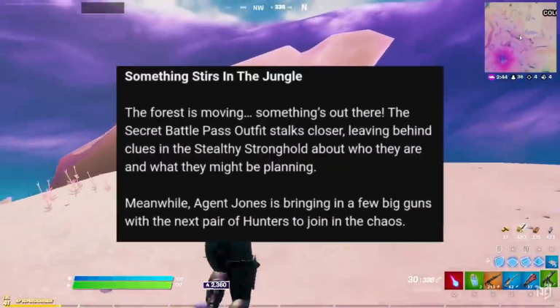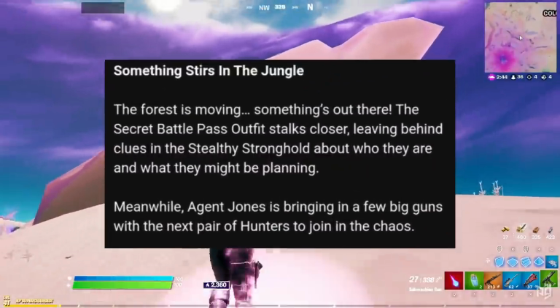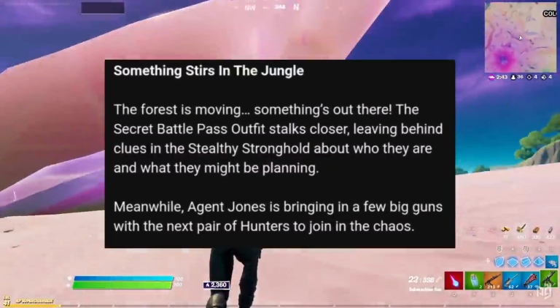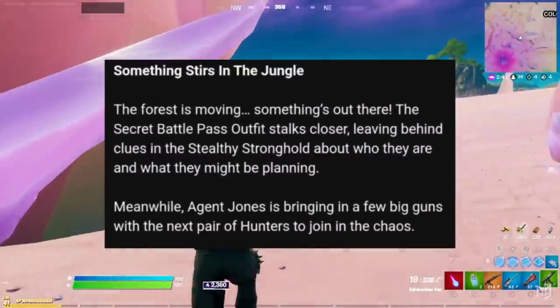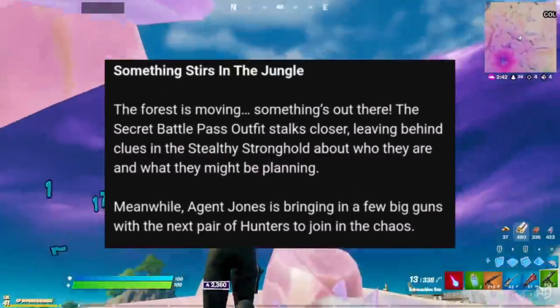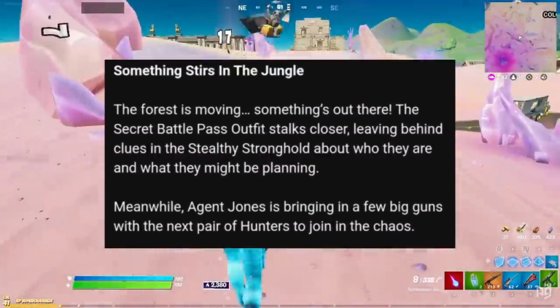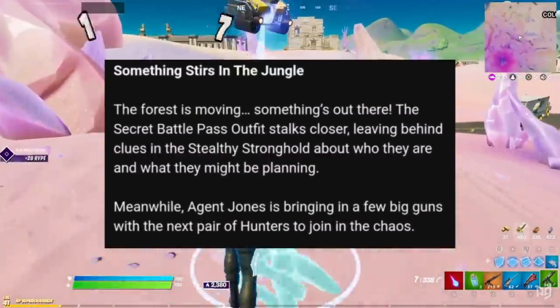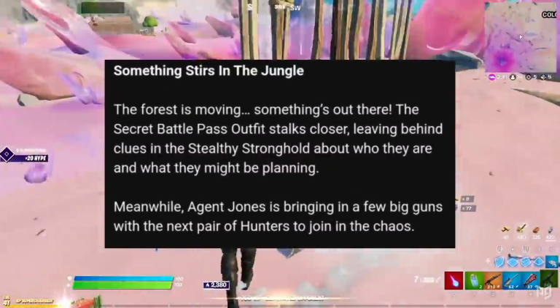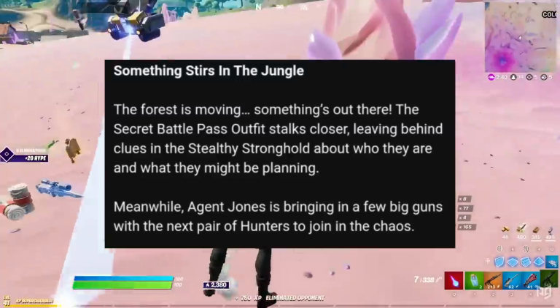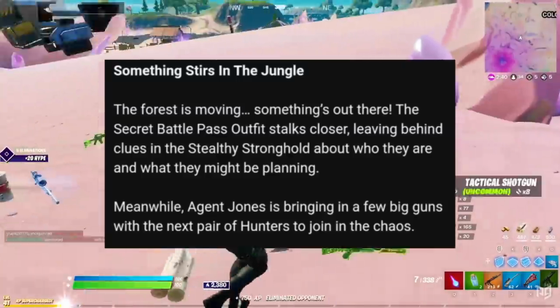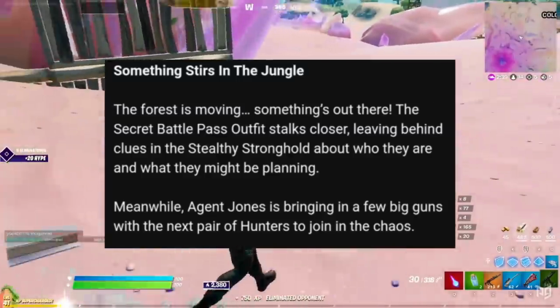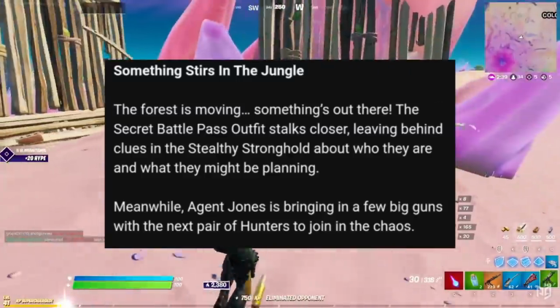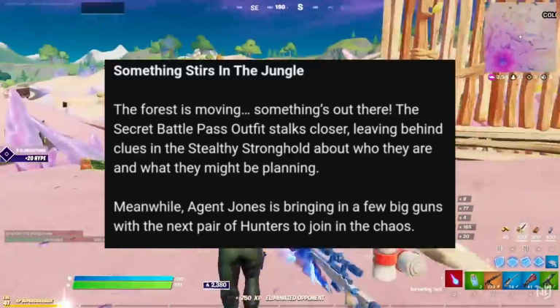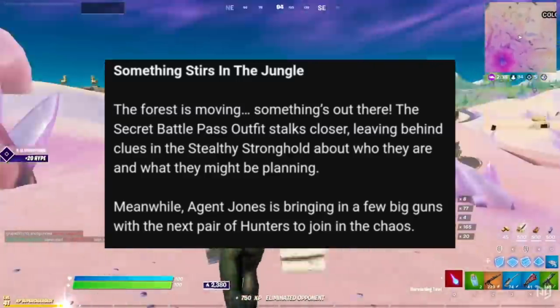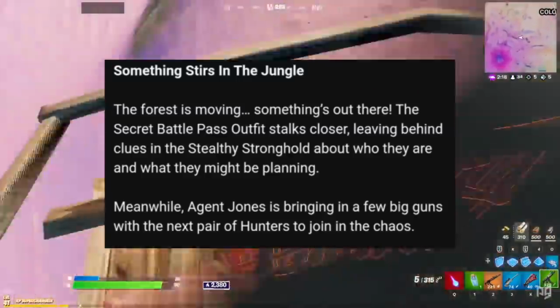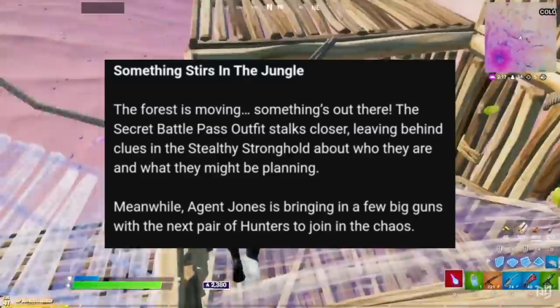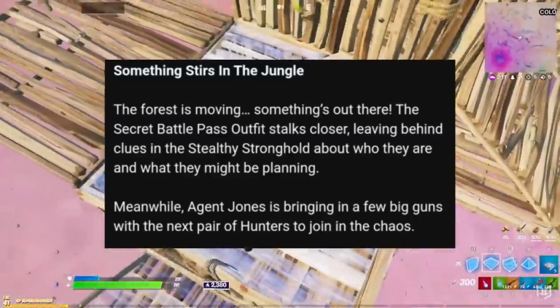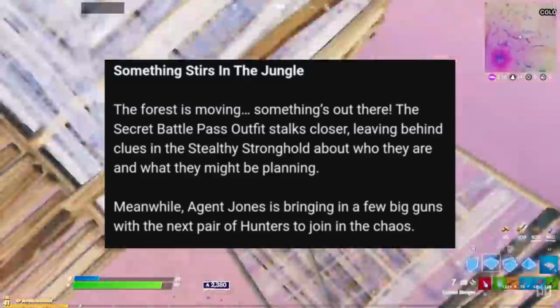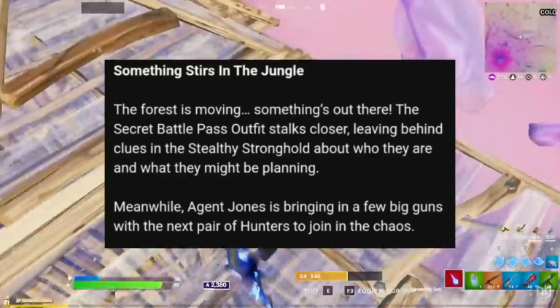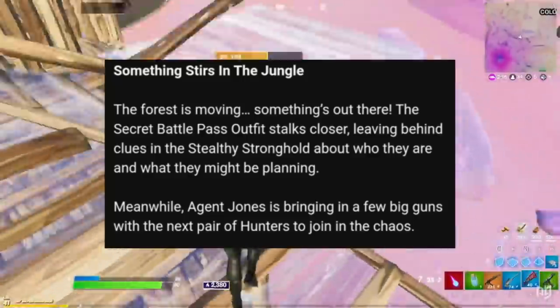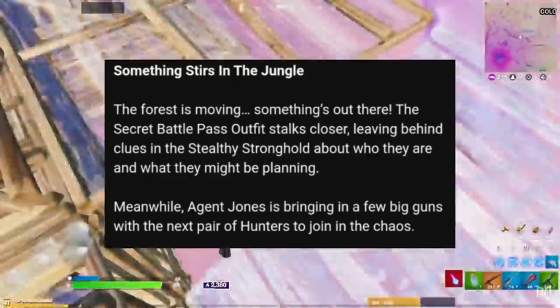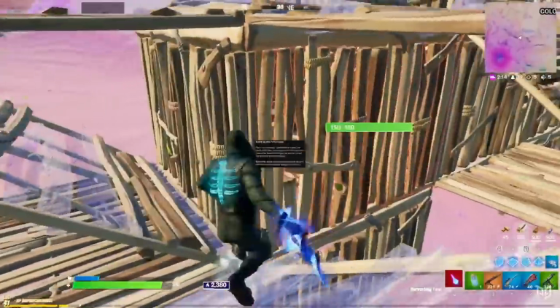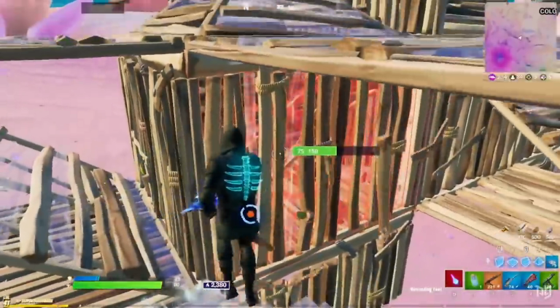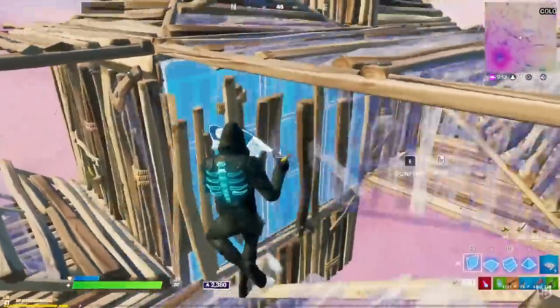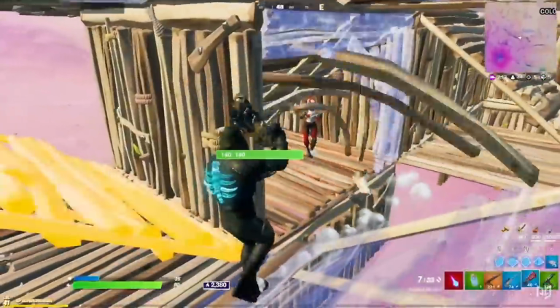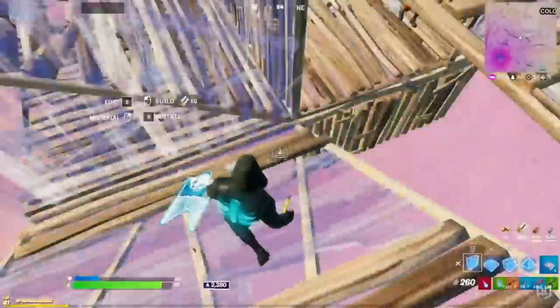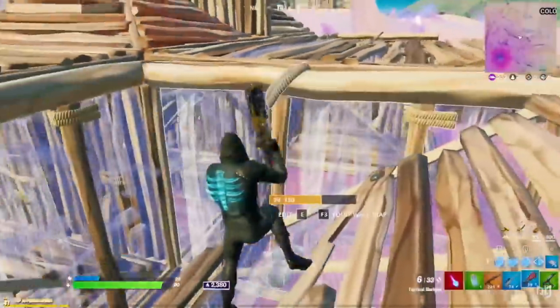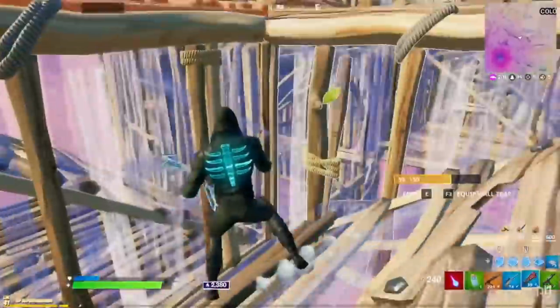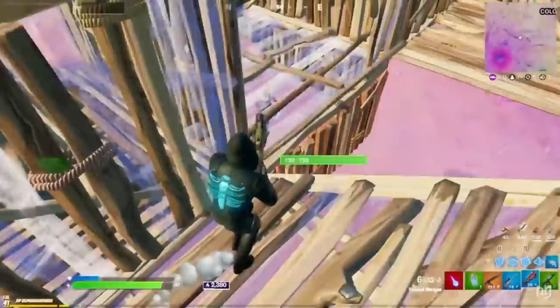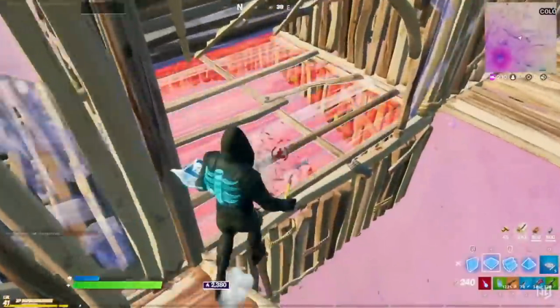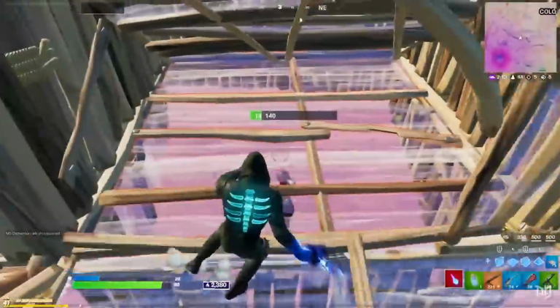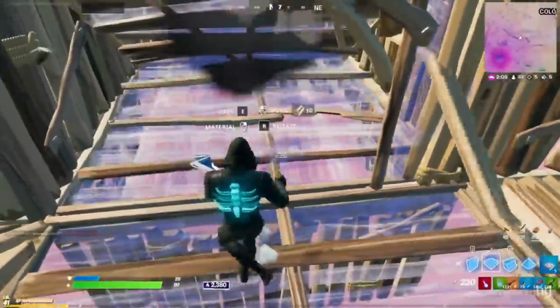The forest is moving and something might be out there. The secret battle pass skin is getting closer to release and so Epic's marketing is hyping the character up with some changes in the Stealthy Stronghold, which might just reveal who they are and what they're planning.